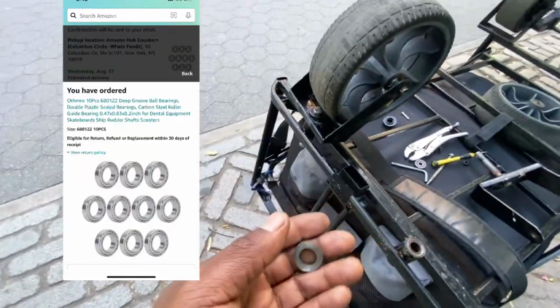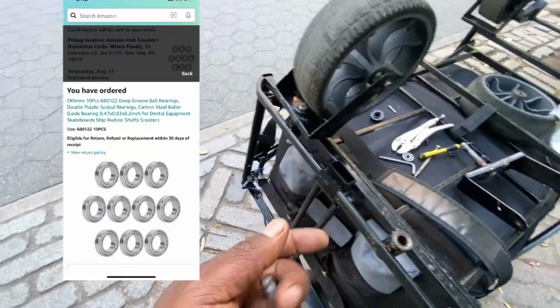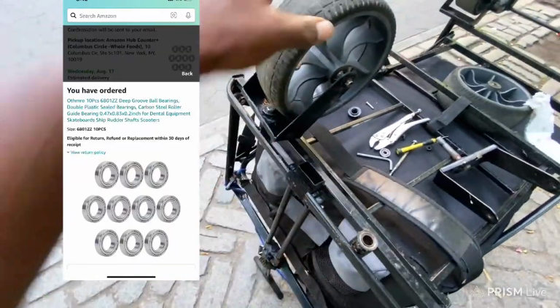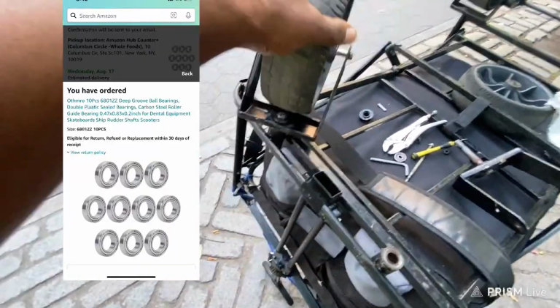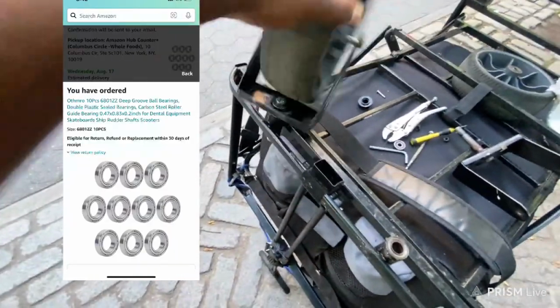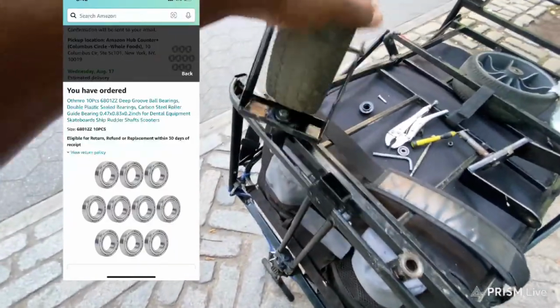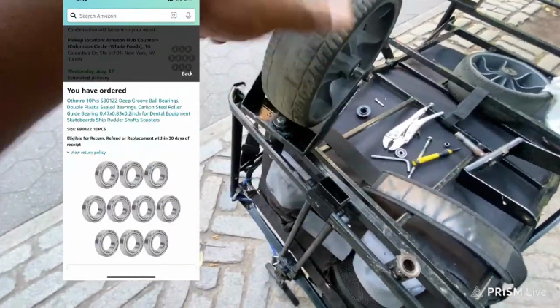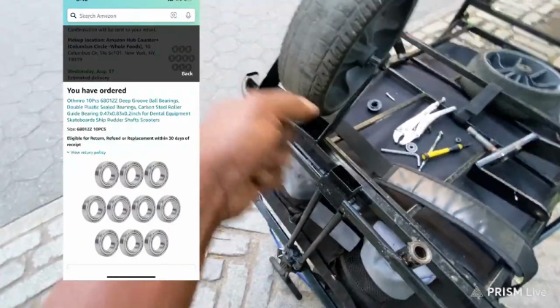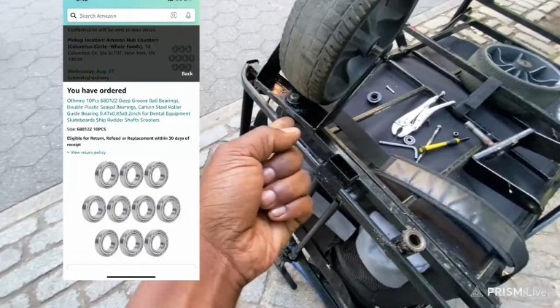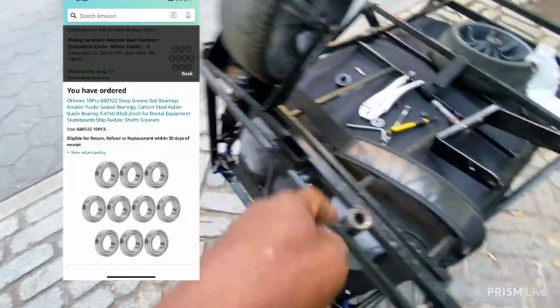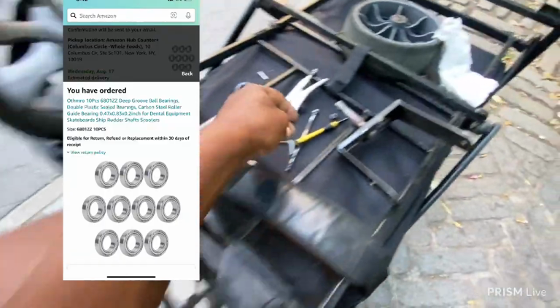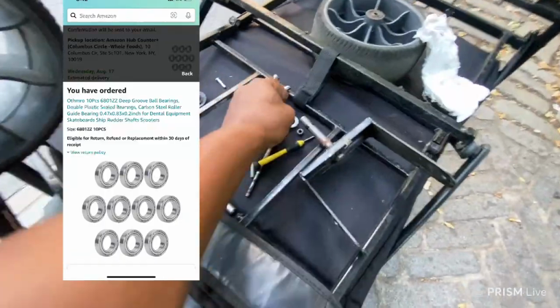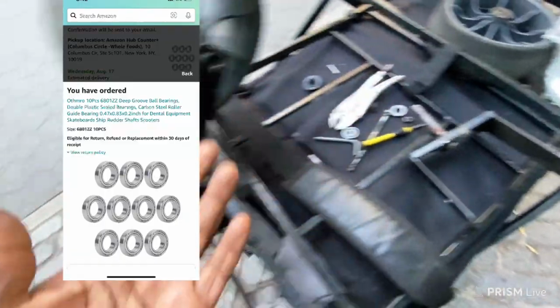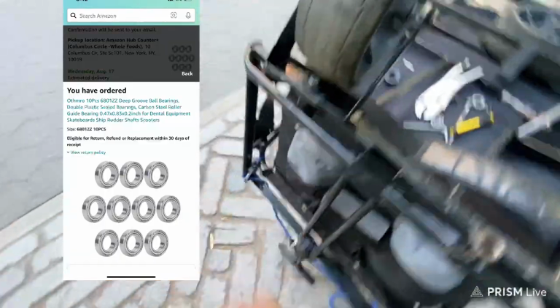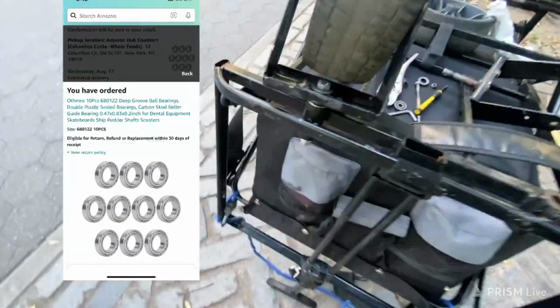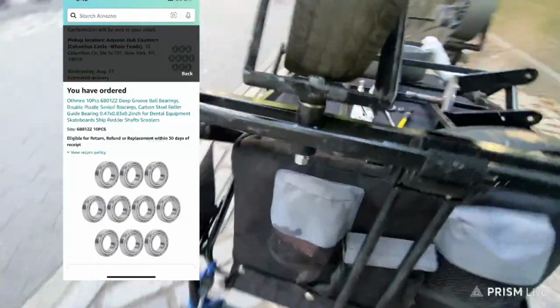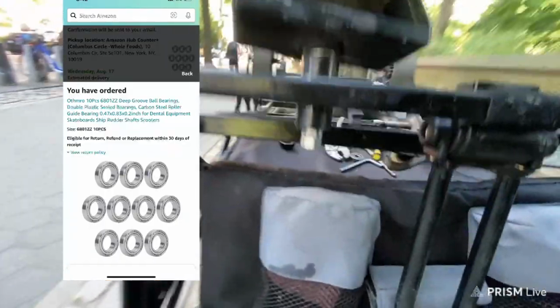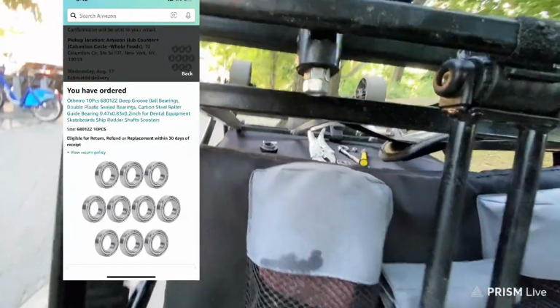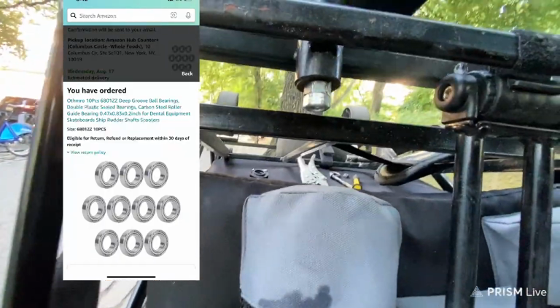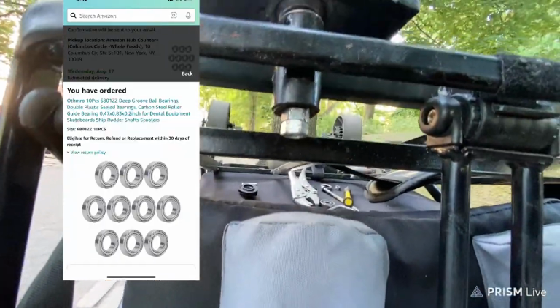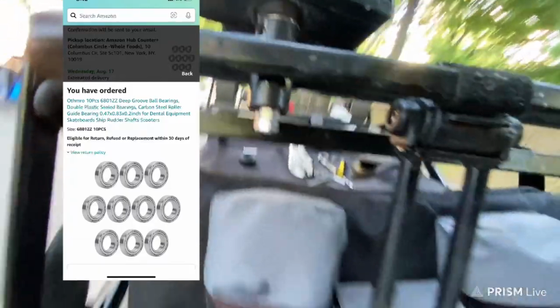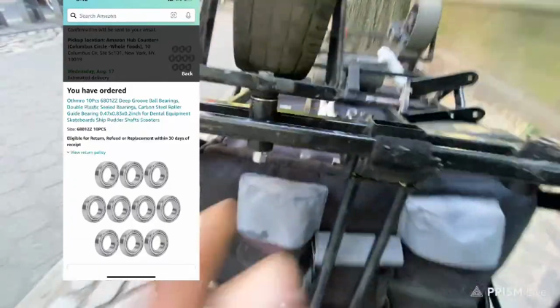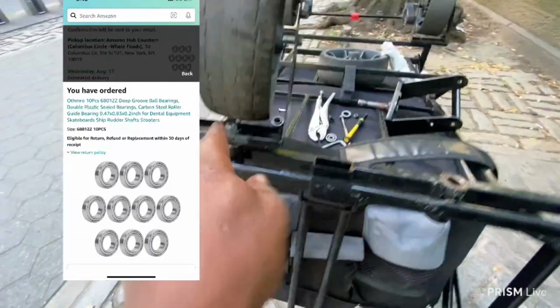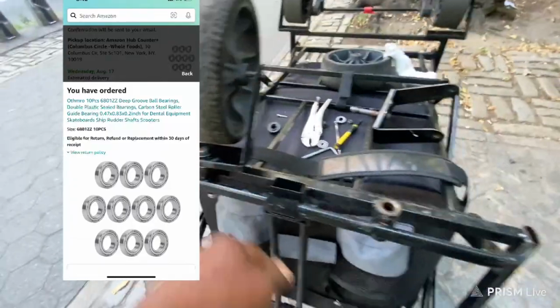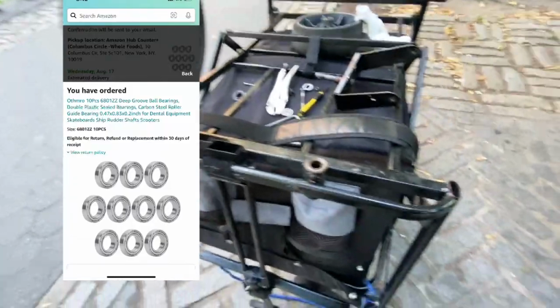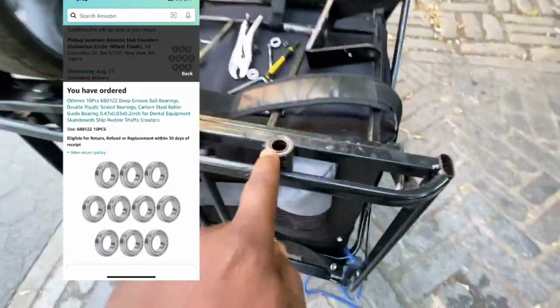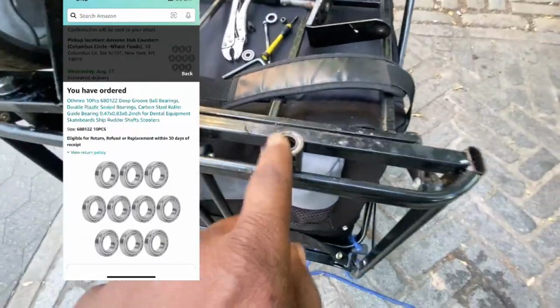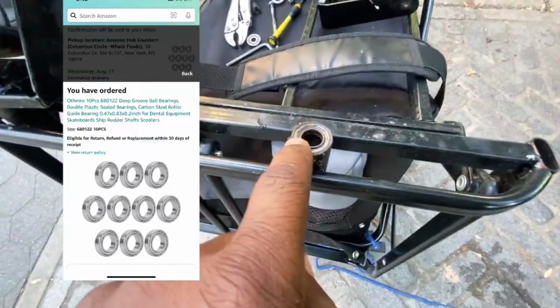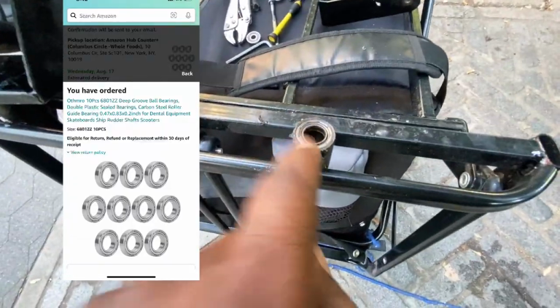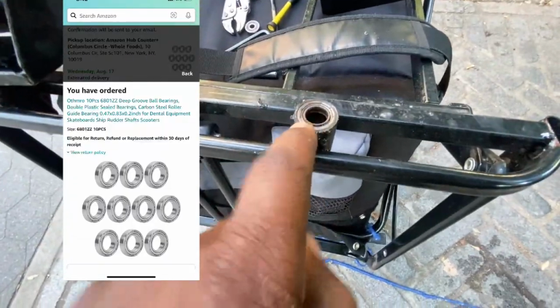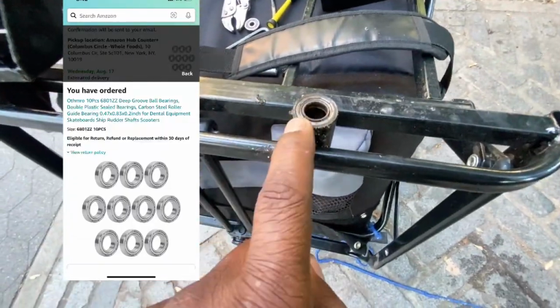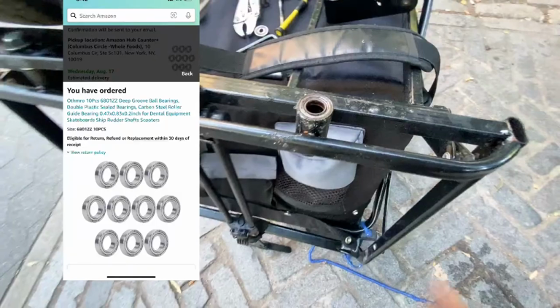I spent my lunch money on the bearings, so I had no choice. I can't roll around the city messing with this — this is annoying.